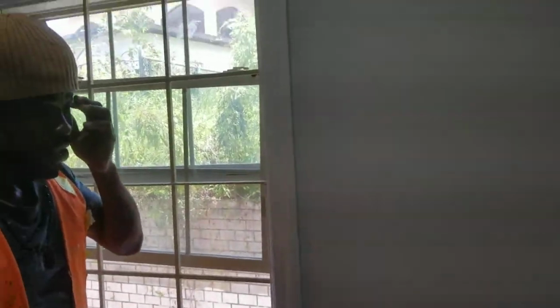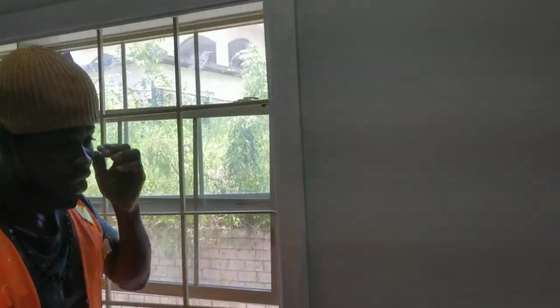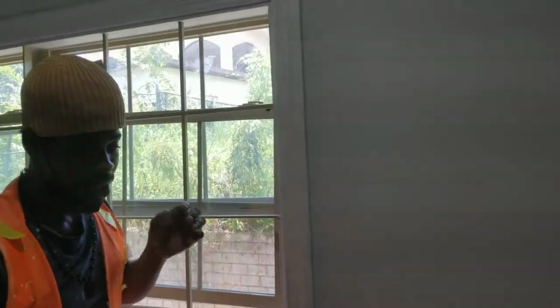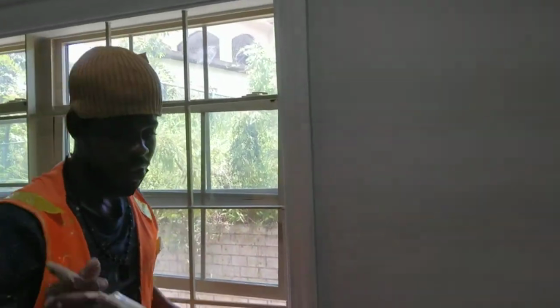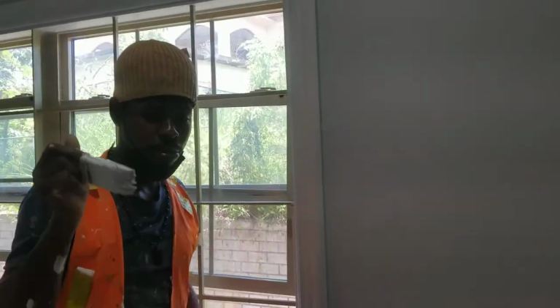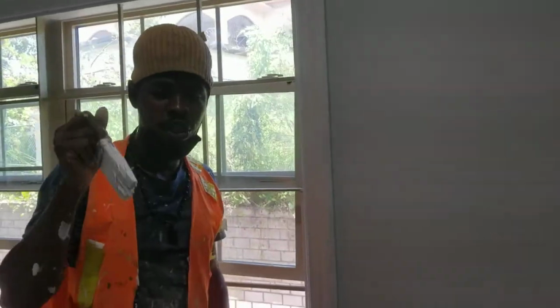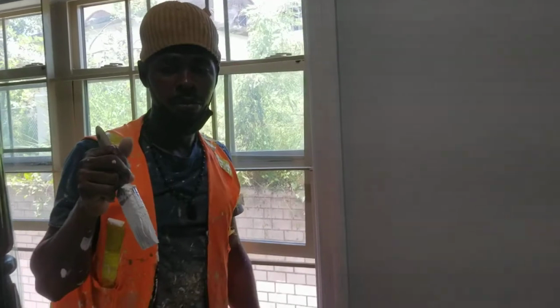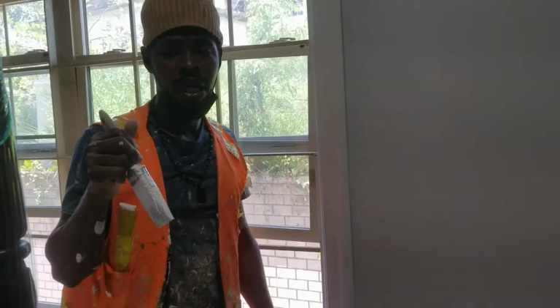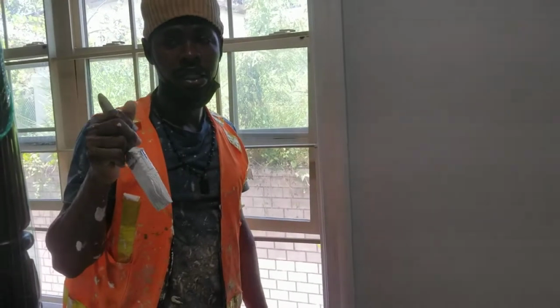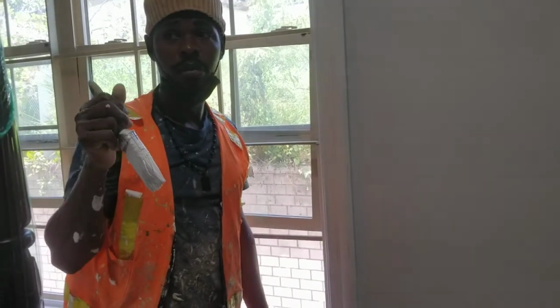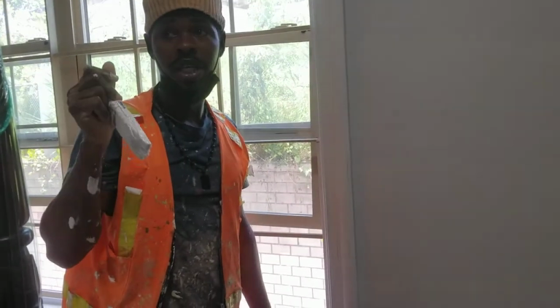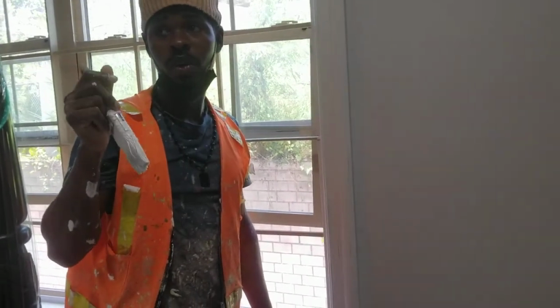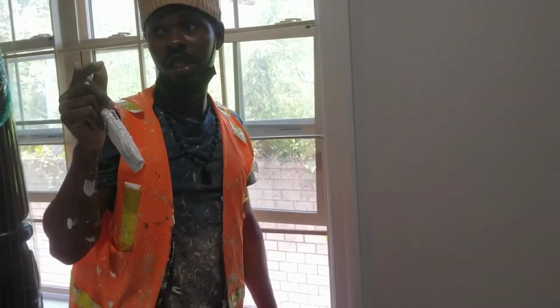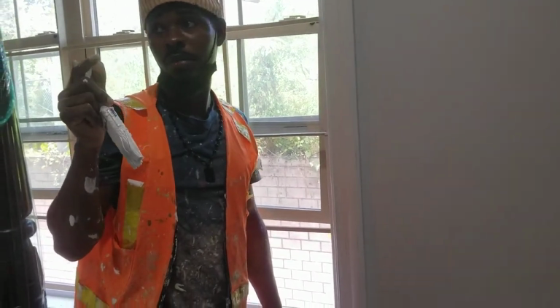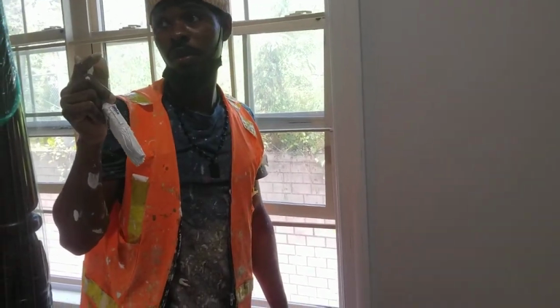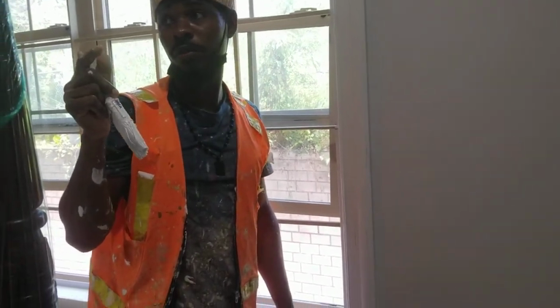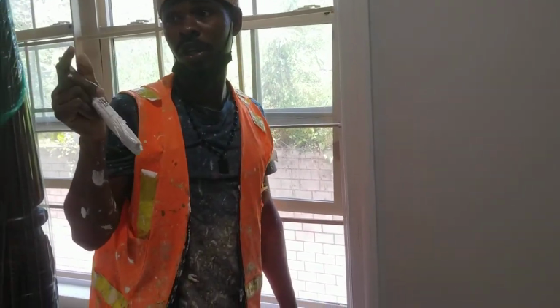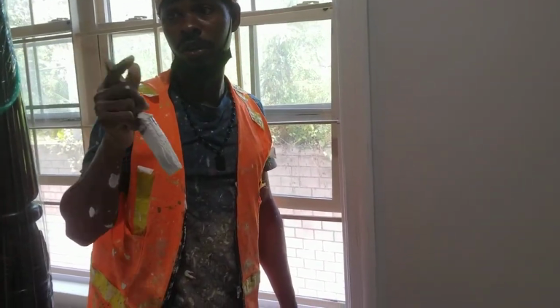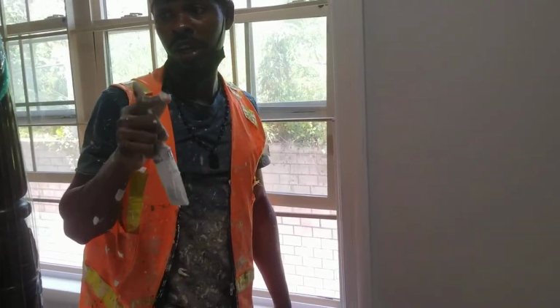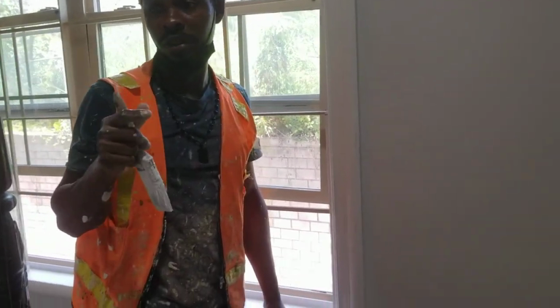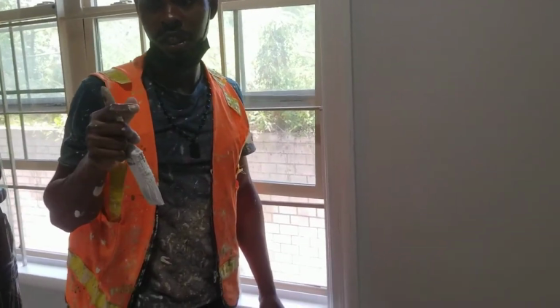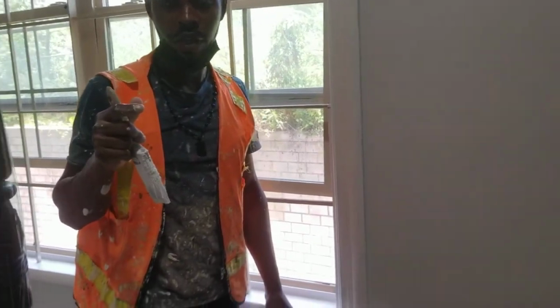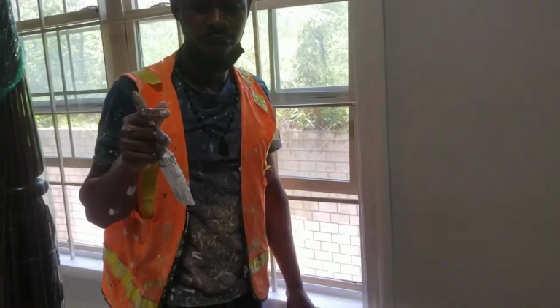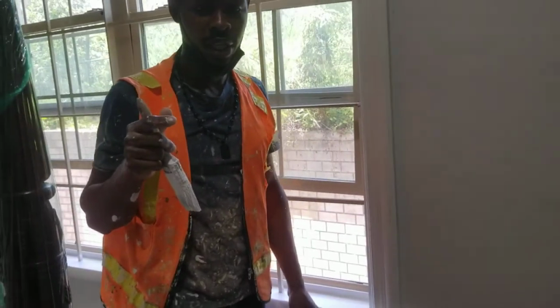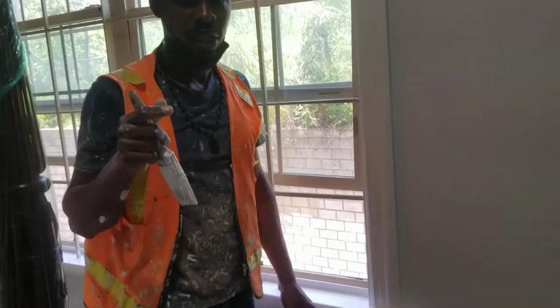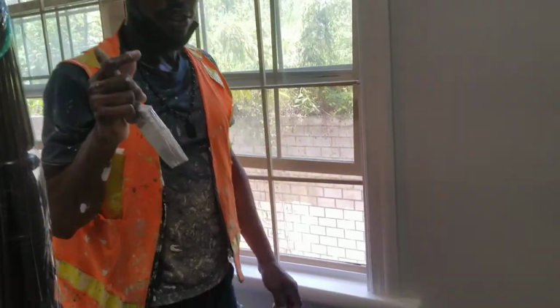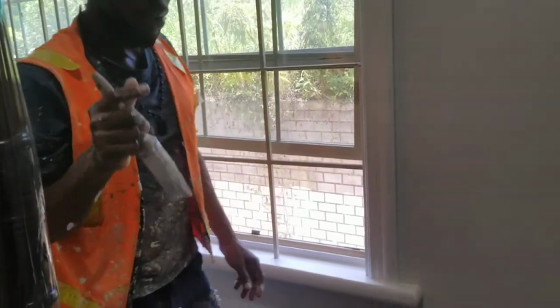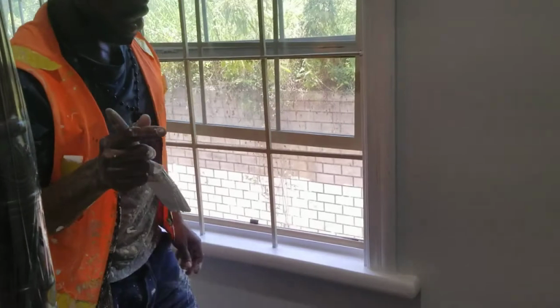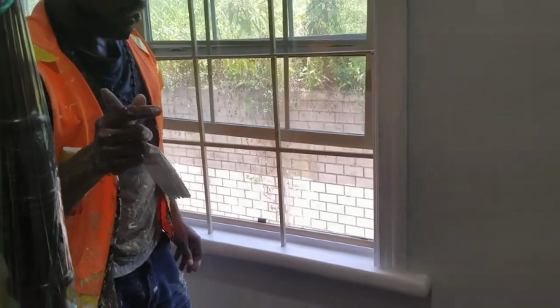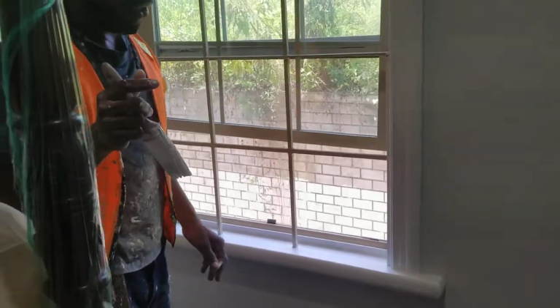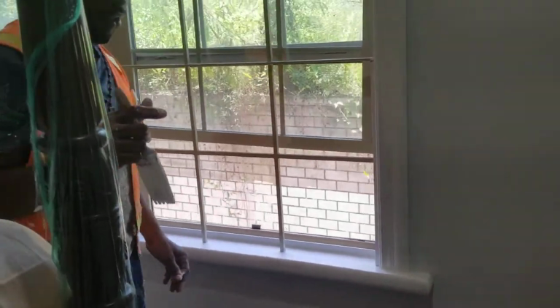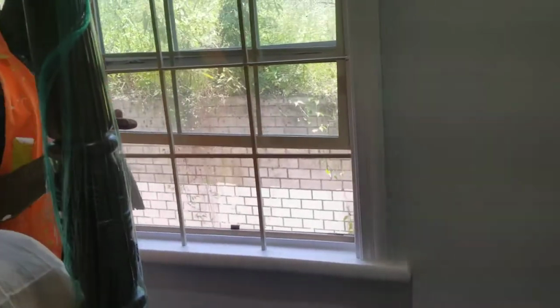So as you can see, it's a big job guys — it's a big house. It's about 4,500 square feet. So we're getting it done.